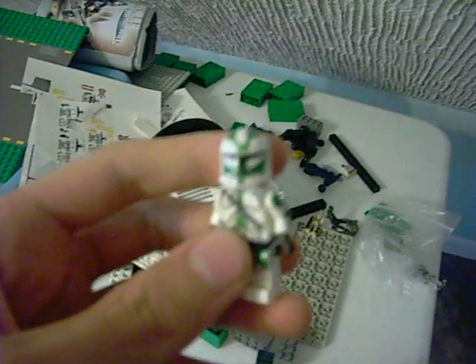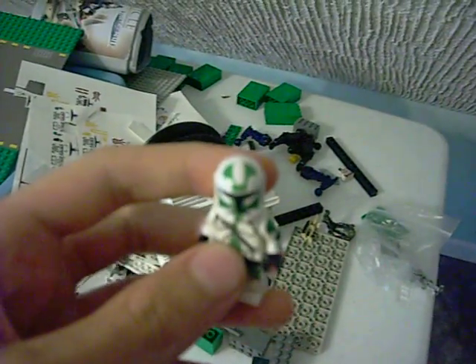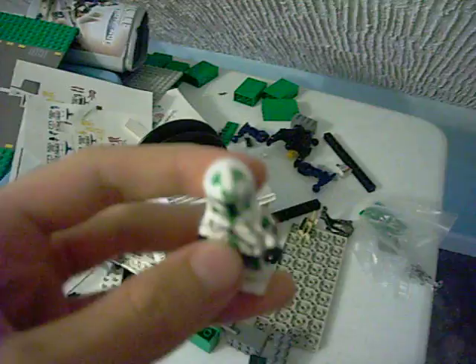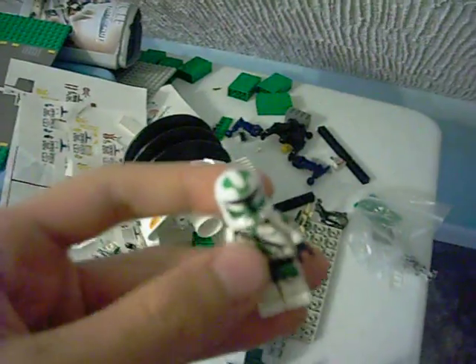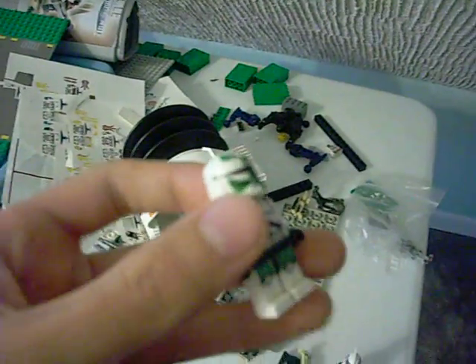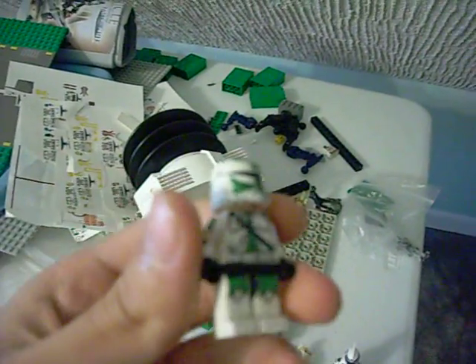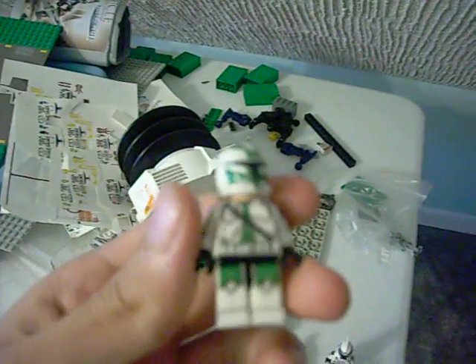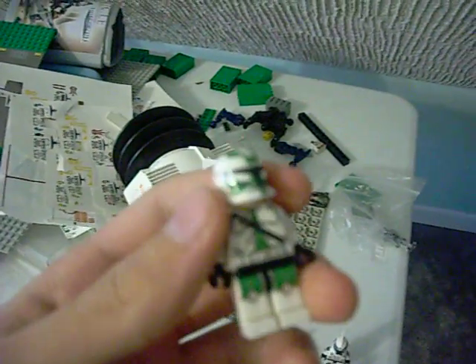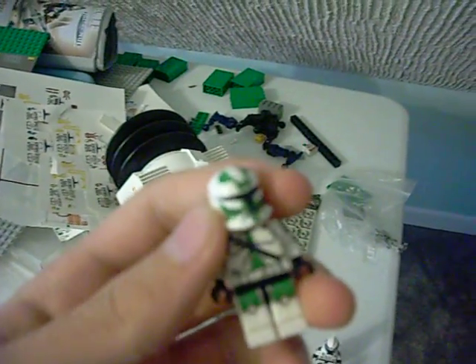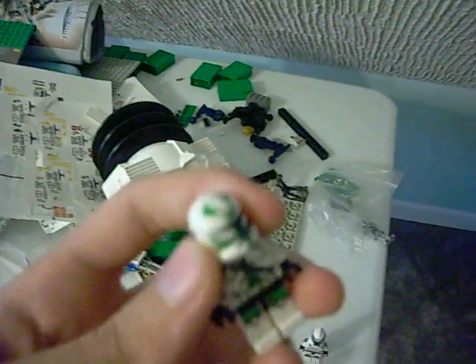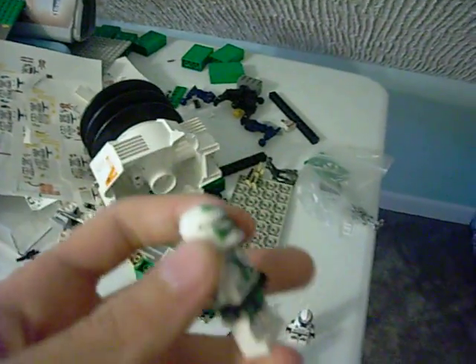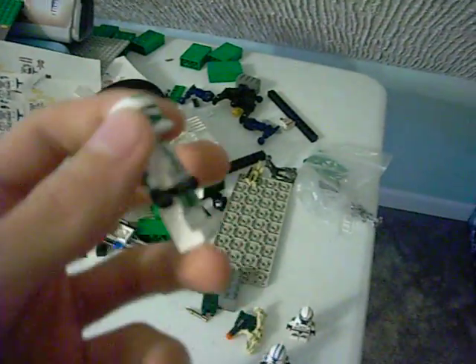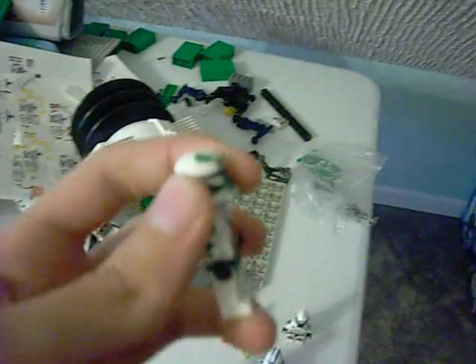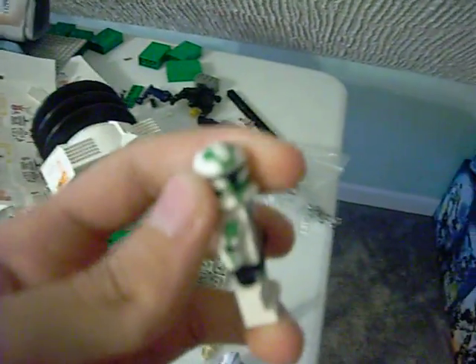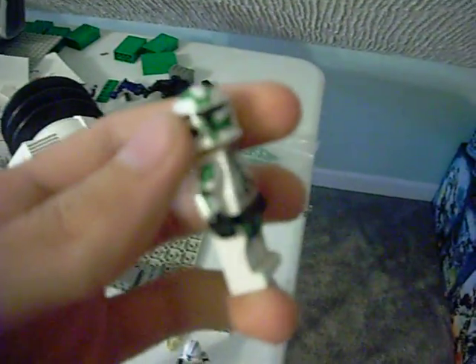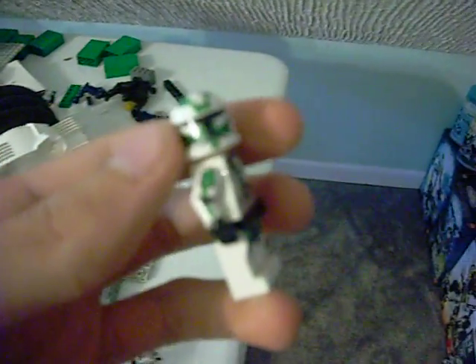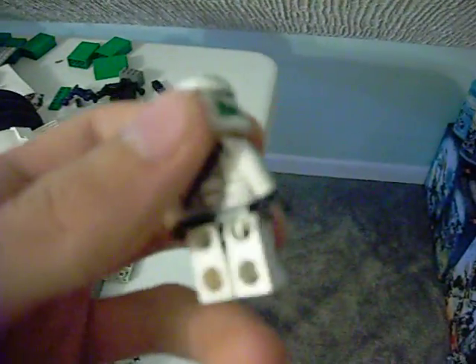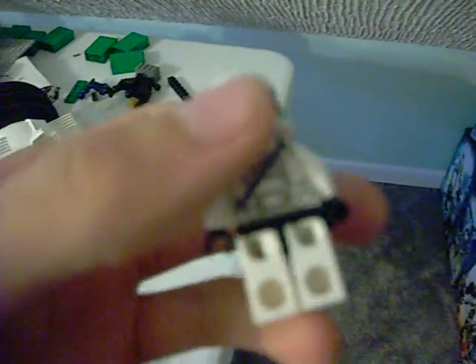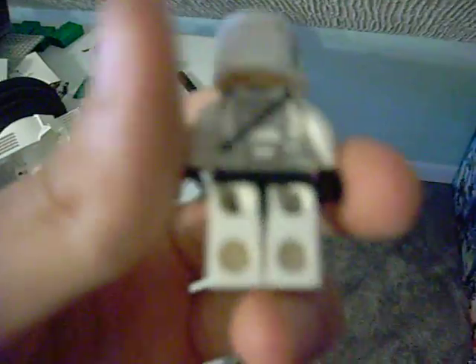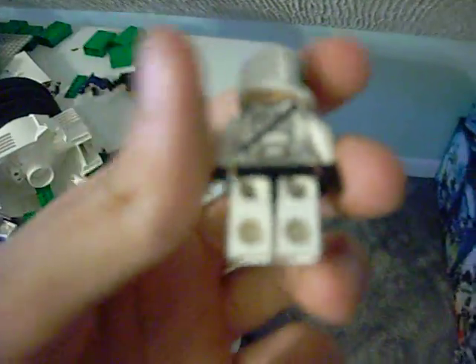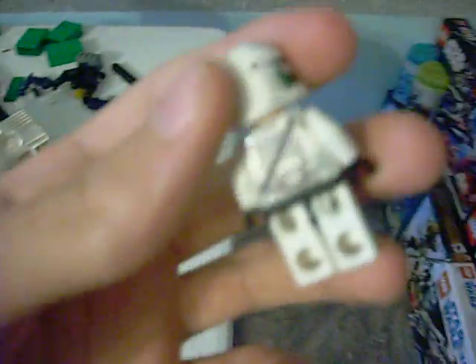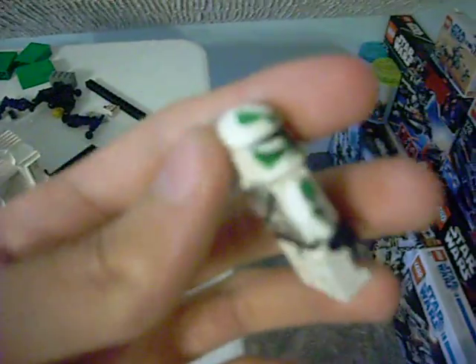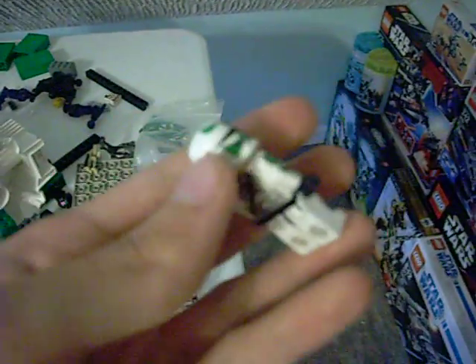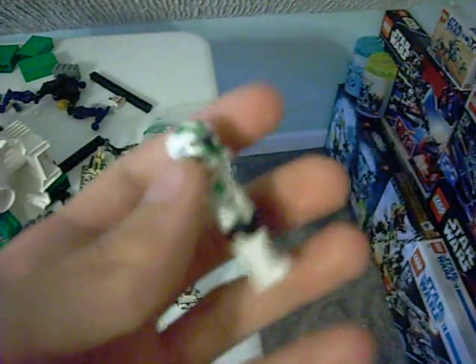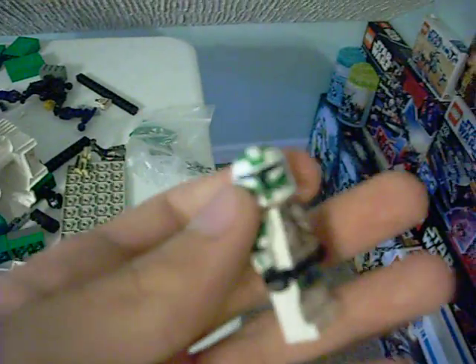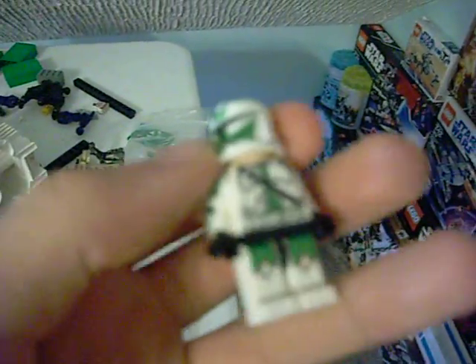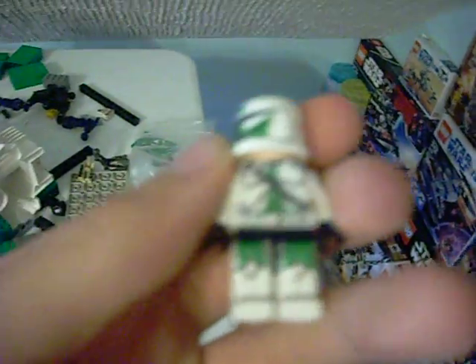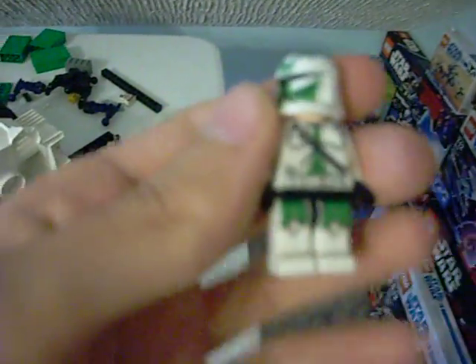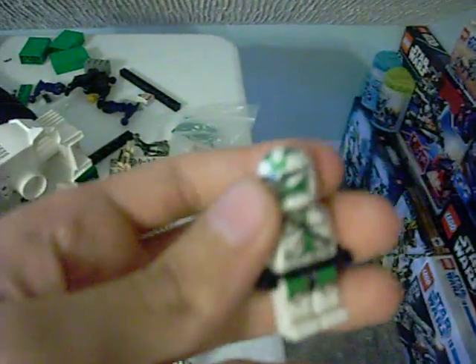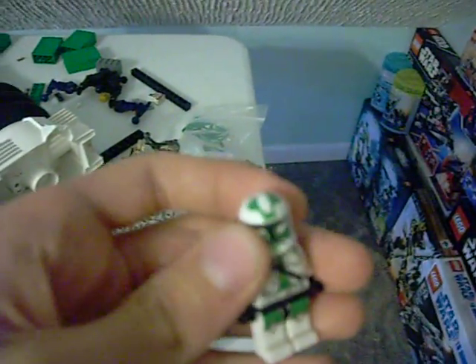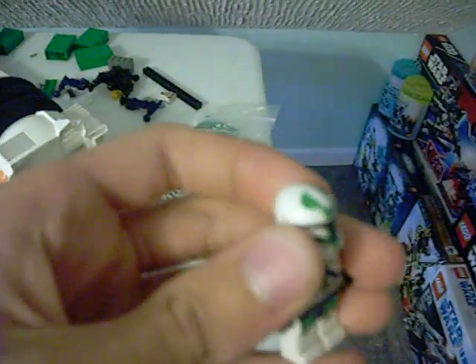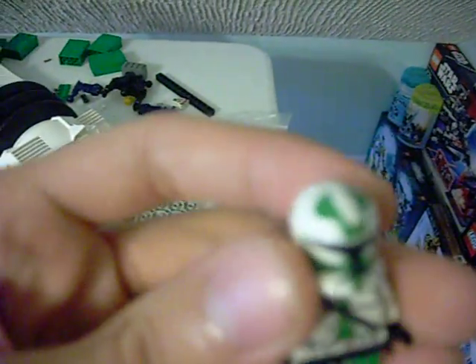He wanted me to shave the fin, so if I now get any comments saying you're not supposed to shave the fin, well I did that on request, so don't even give me that crap. Here you have your figure.